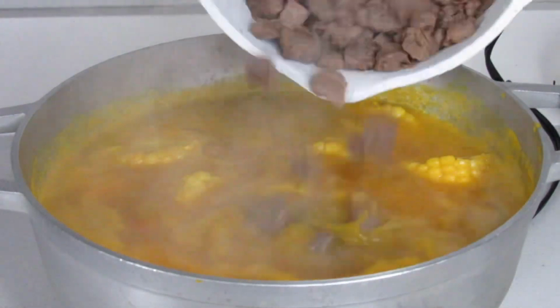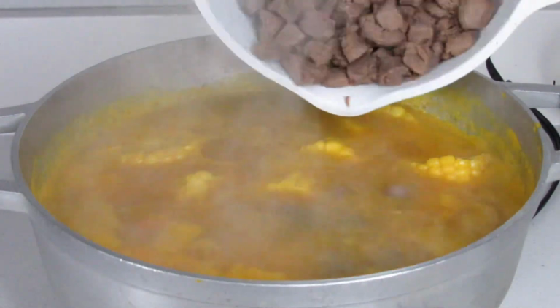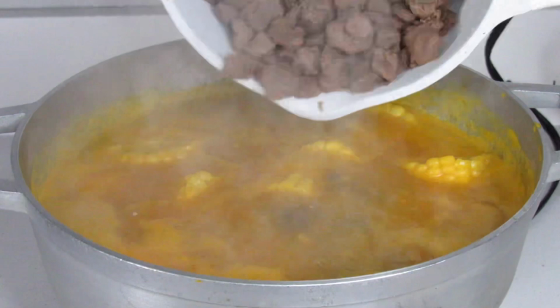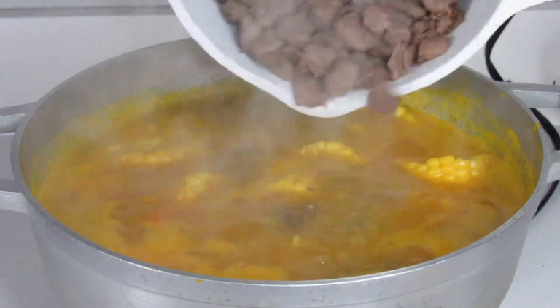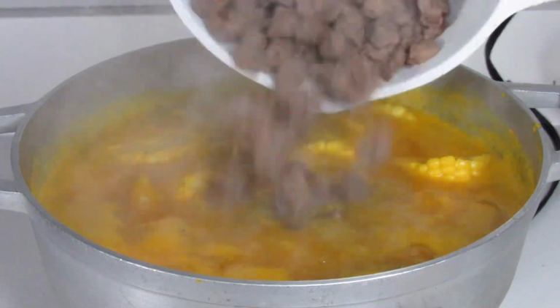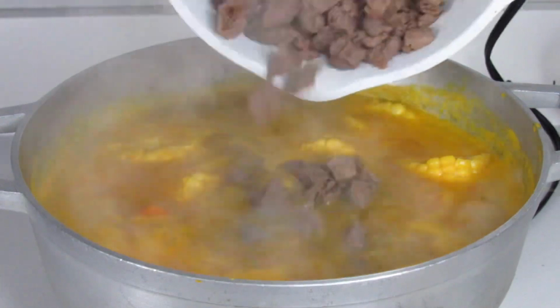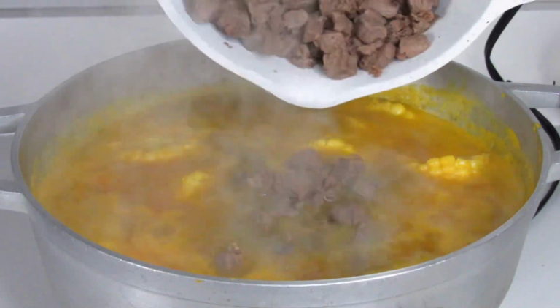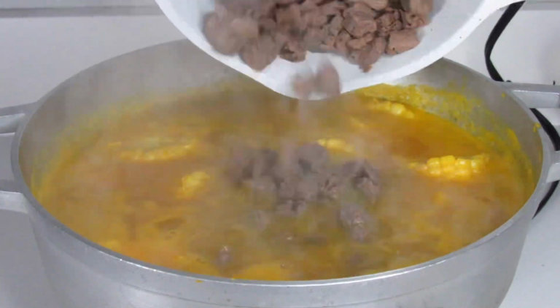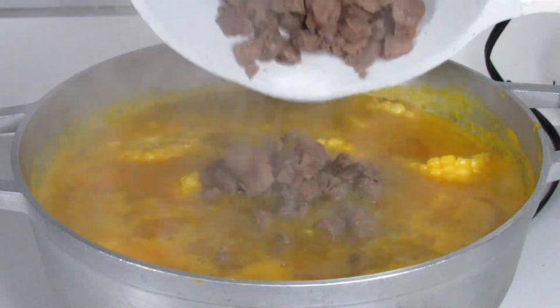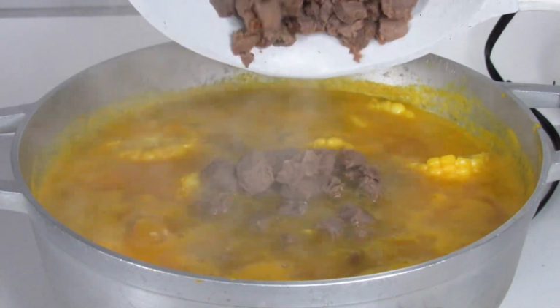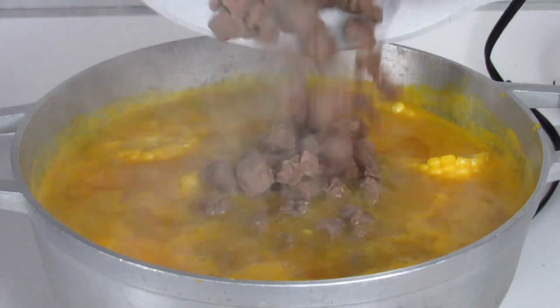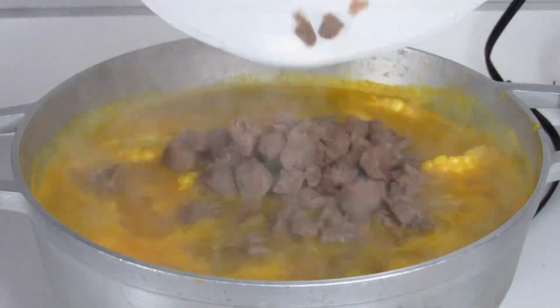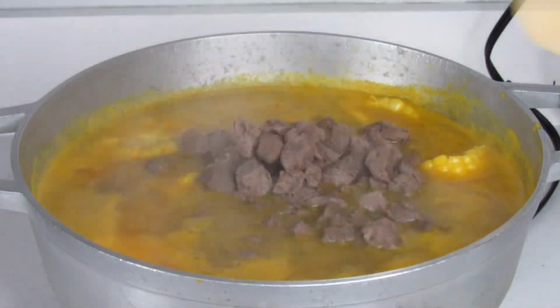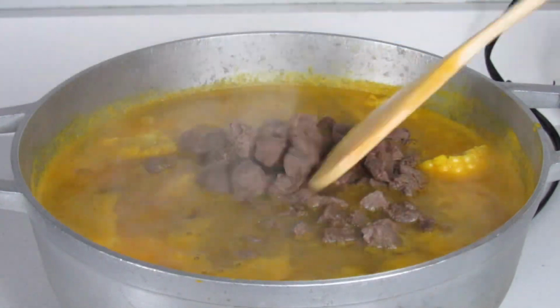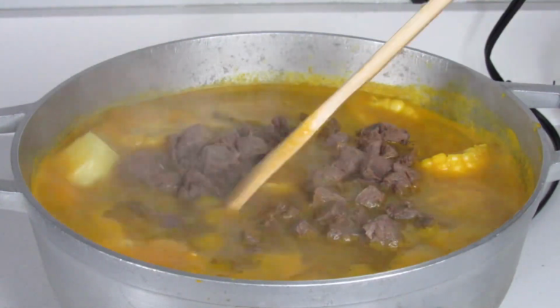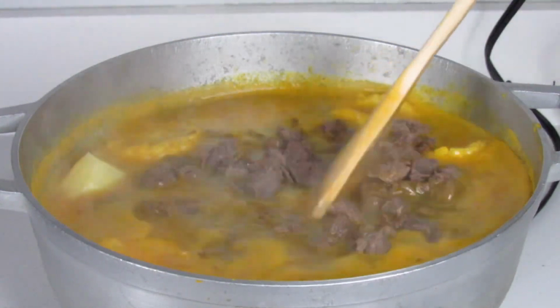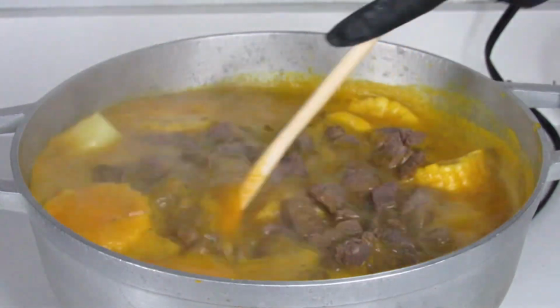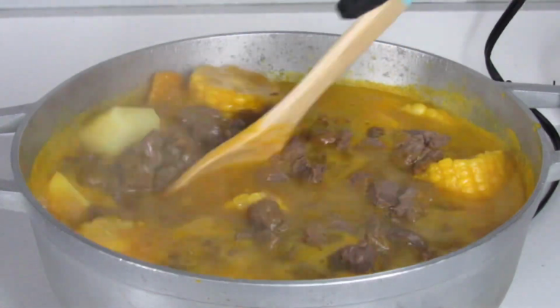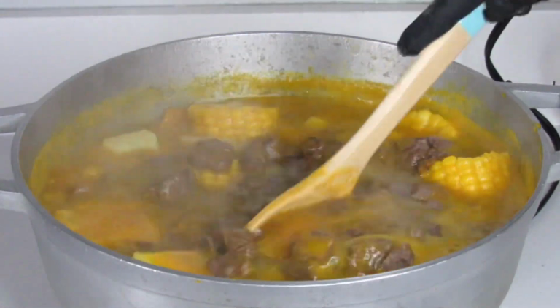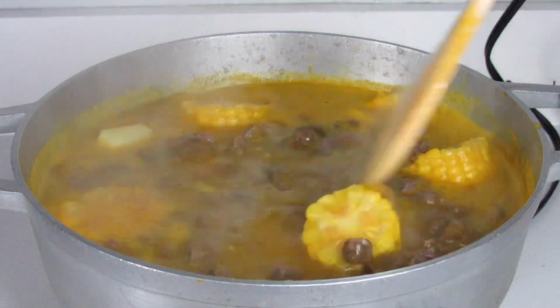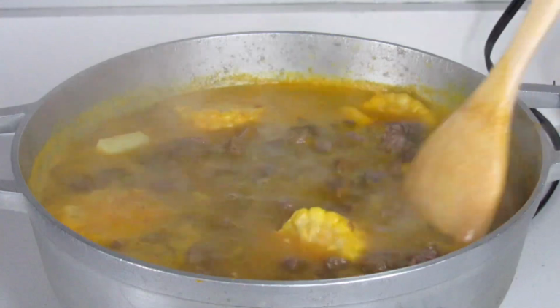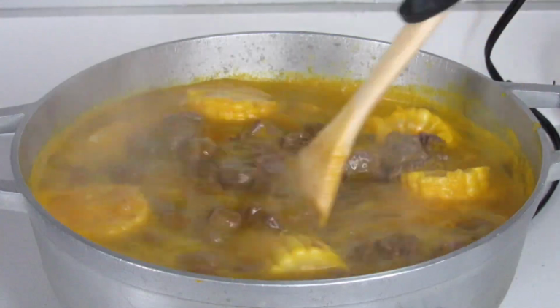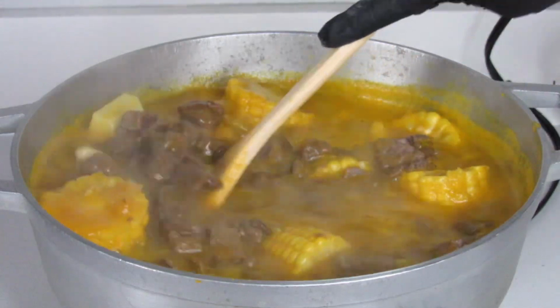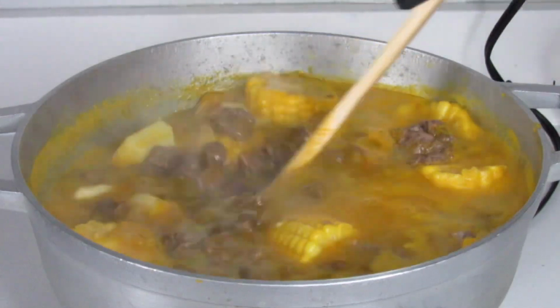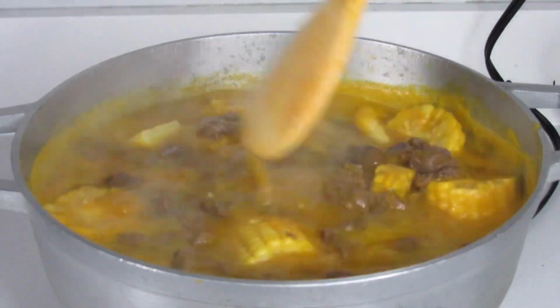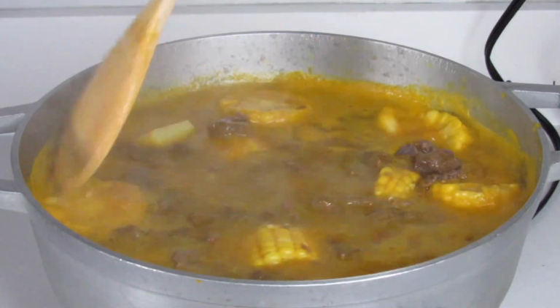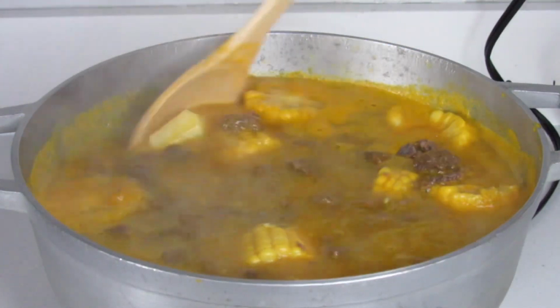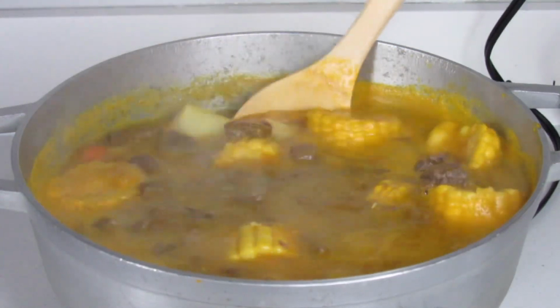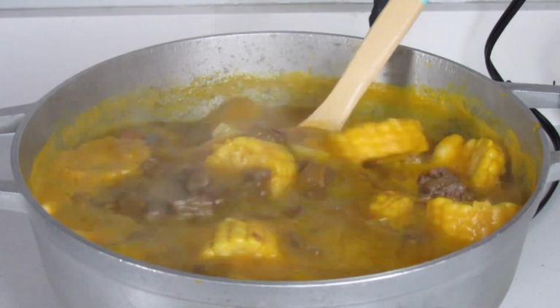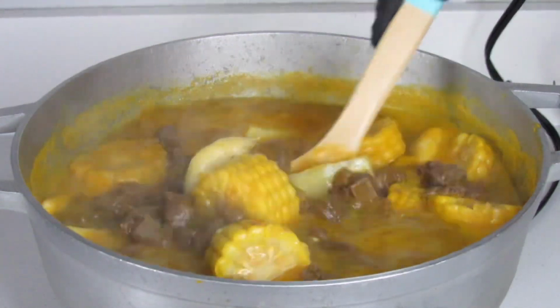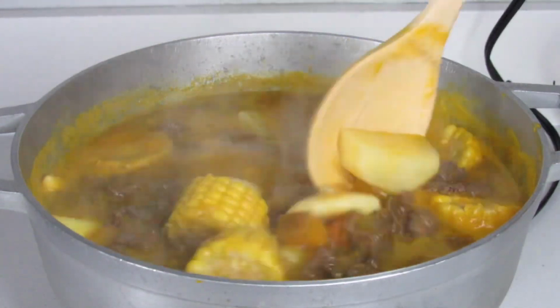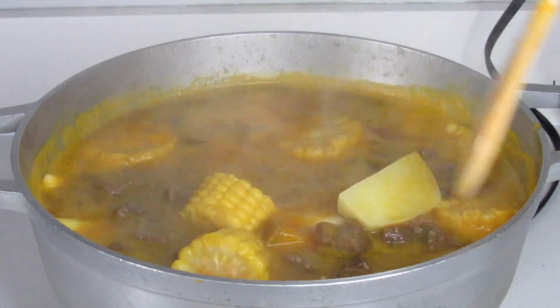Here I'm adding the veggie chunks. You have the option to lightly season the veggie chunks prior to adding them to your pot, but either way — seasoned or not — it's fine.